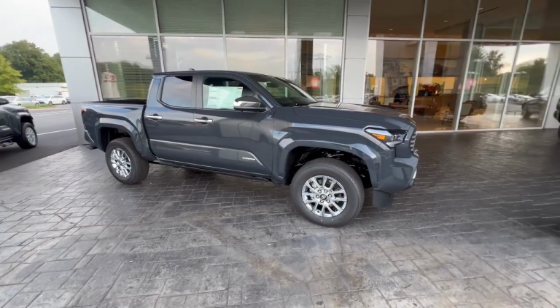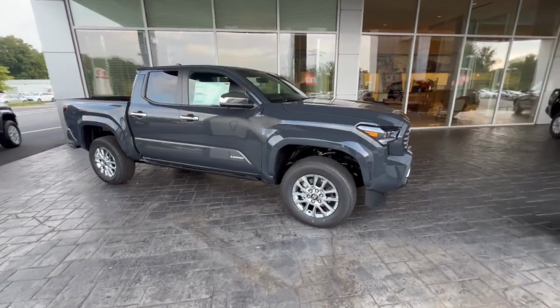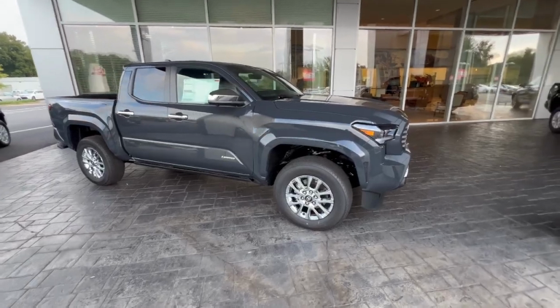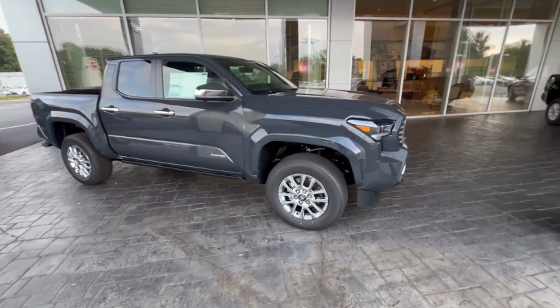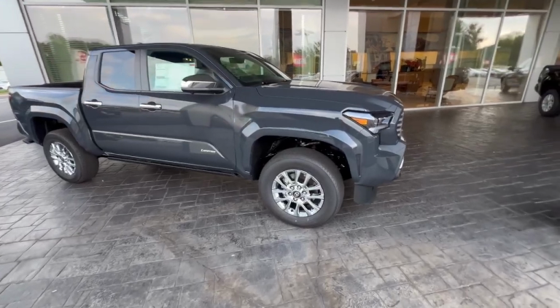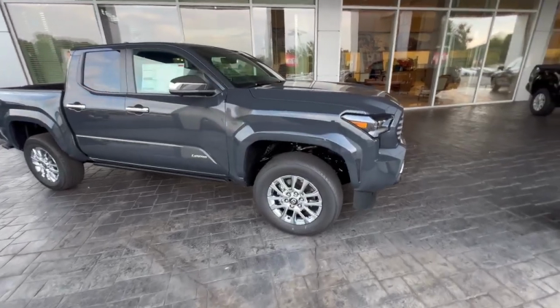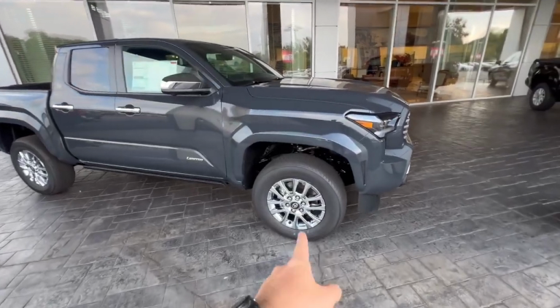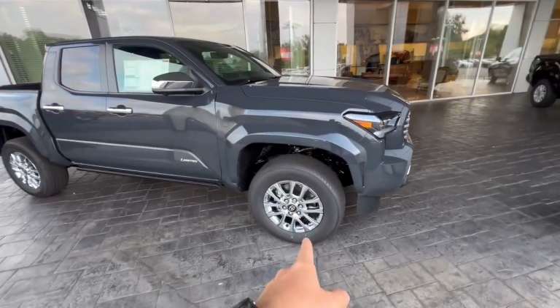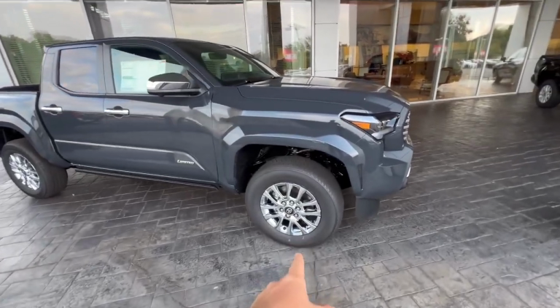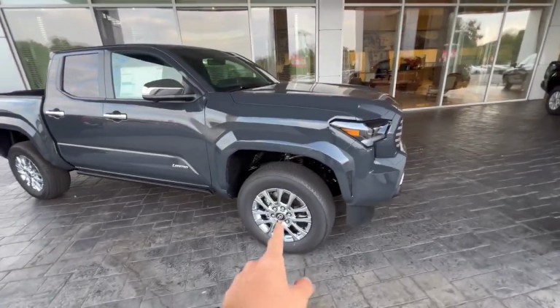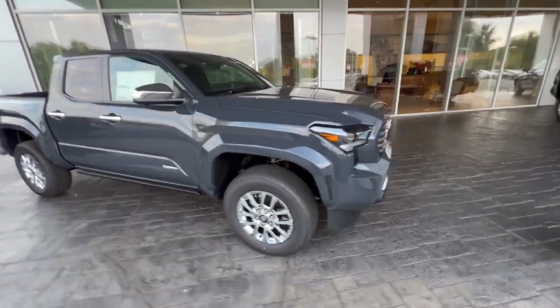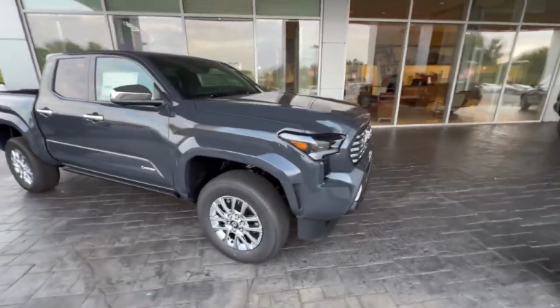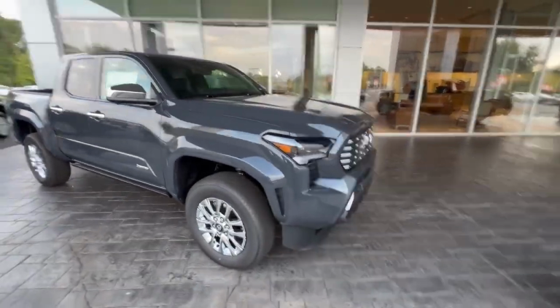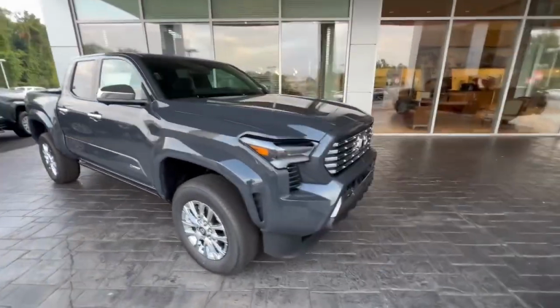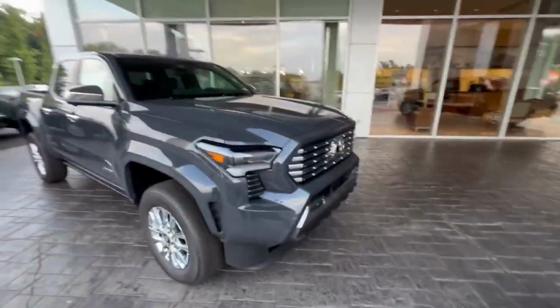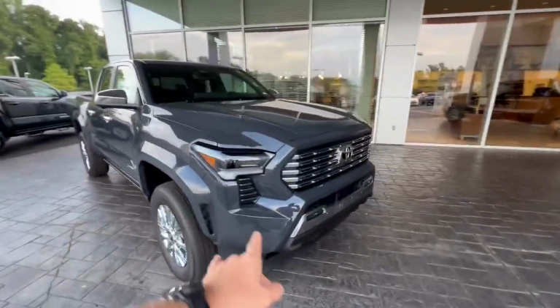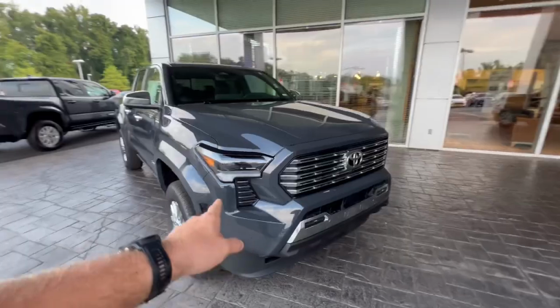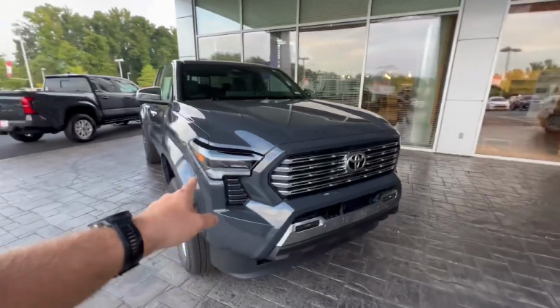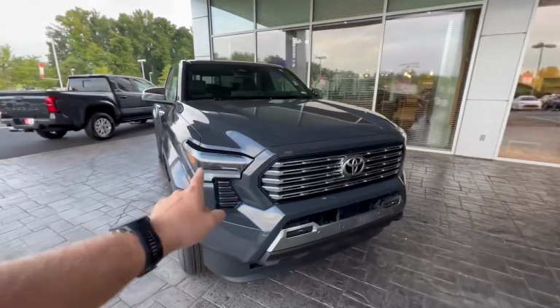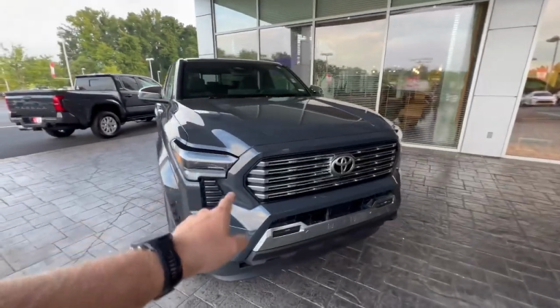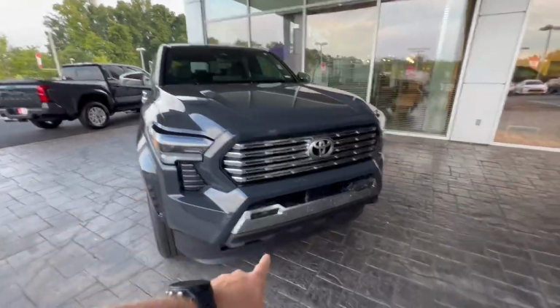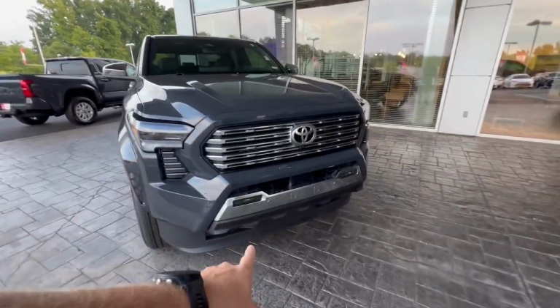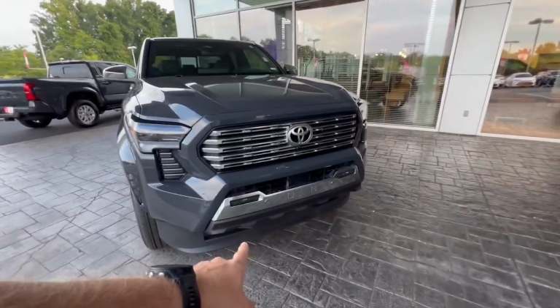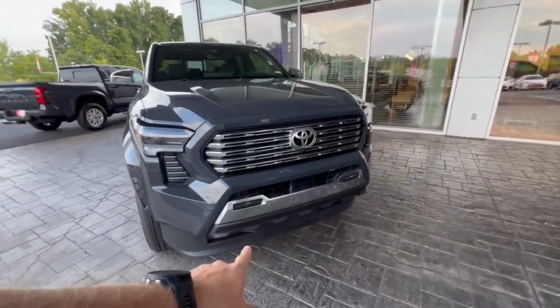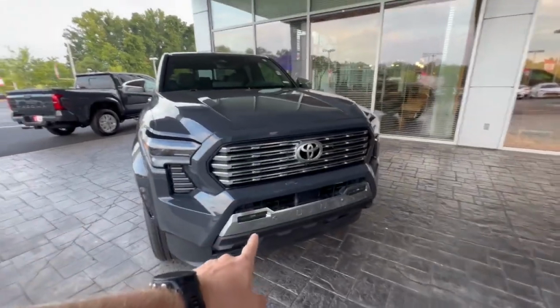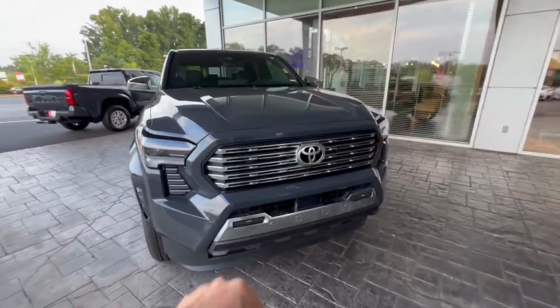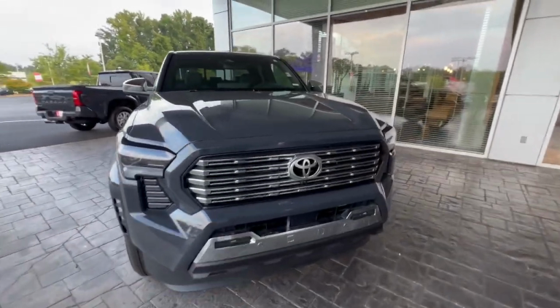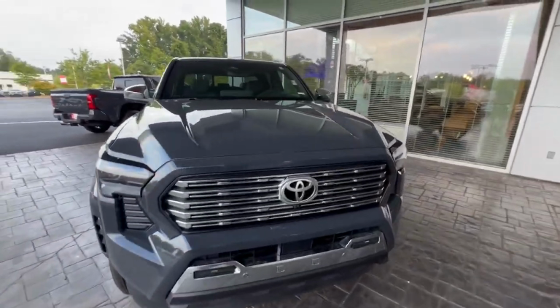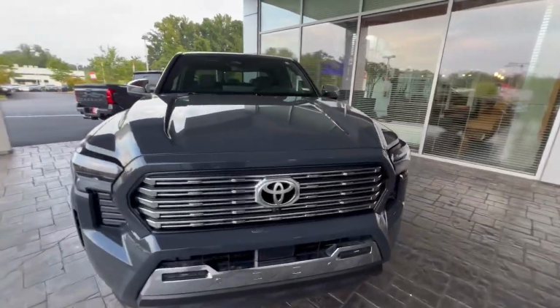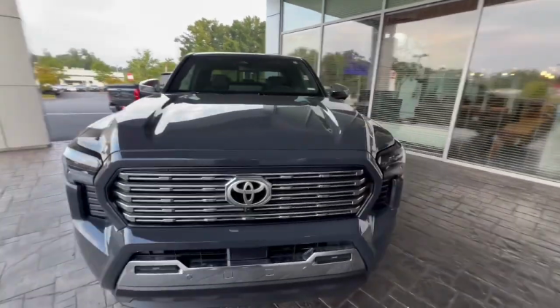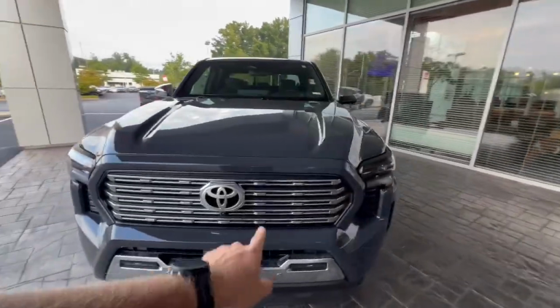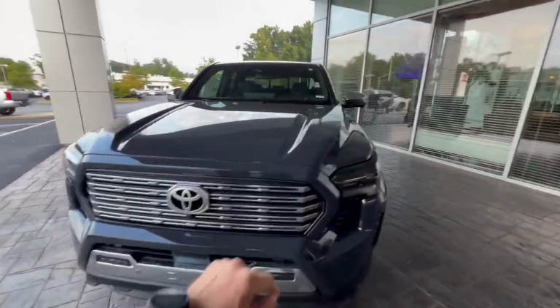The Limited comes with the 18-inch chrome wheels, LED headlights, rigid fog lights, full parking sensors, and a chrome grille.